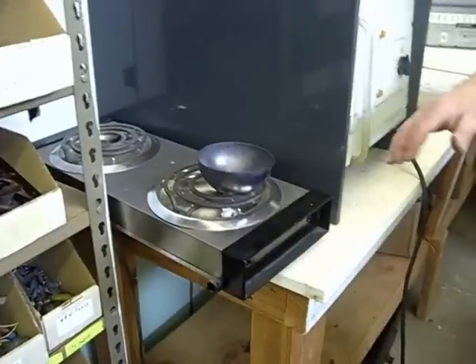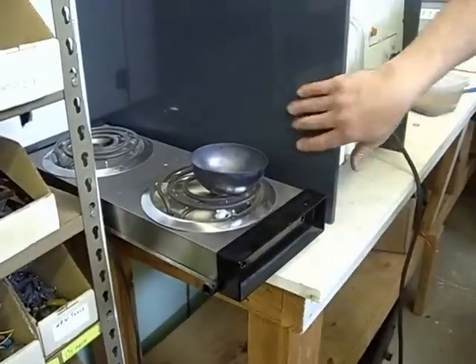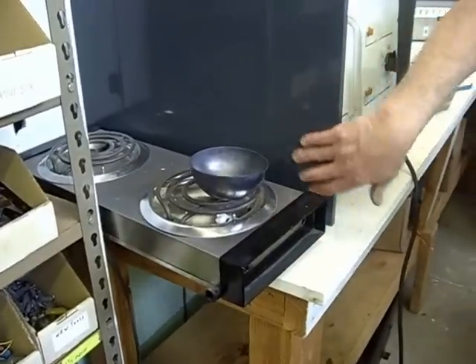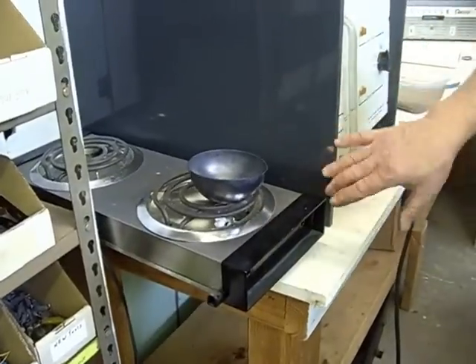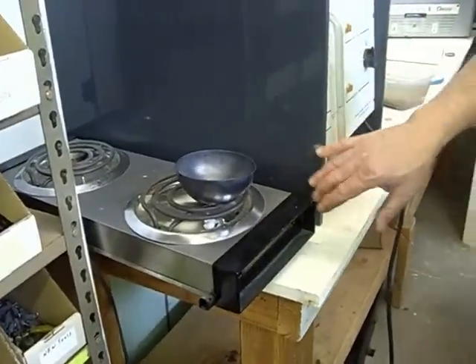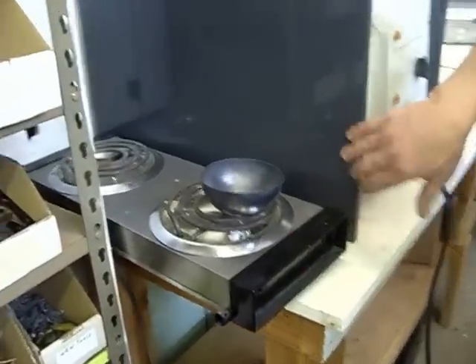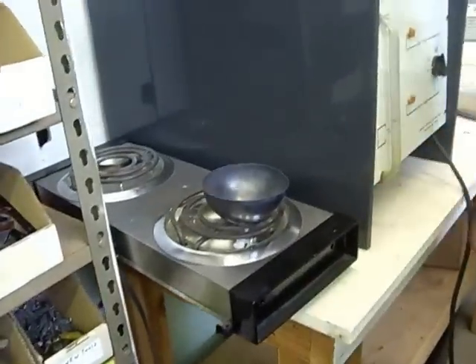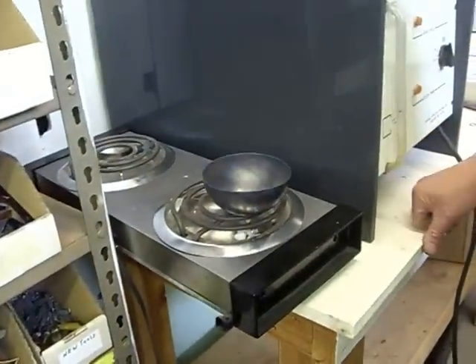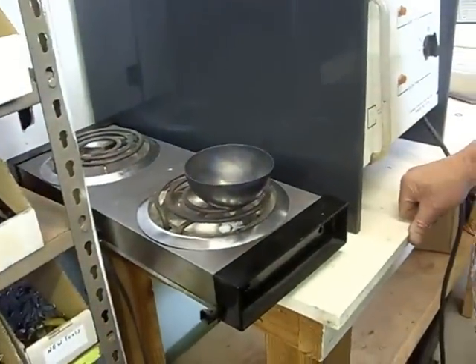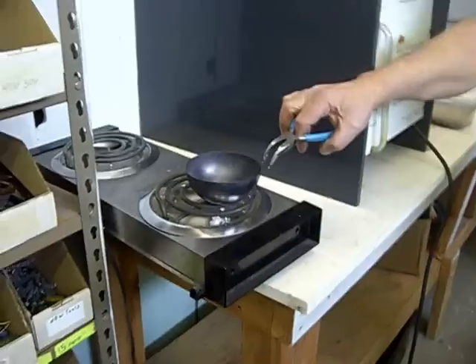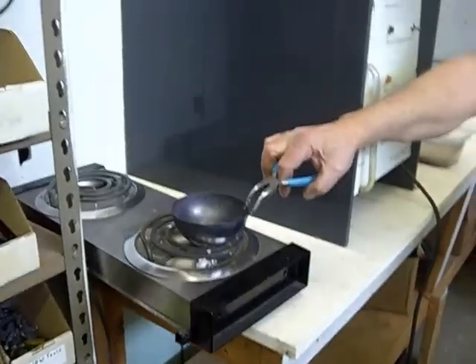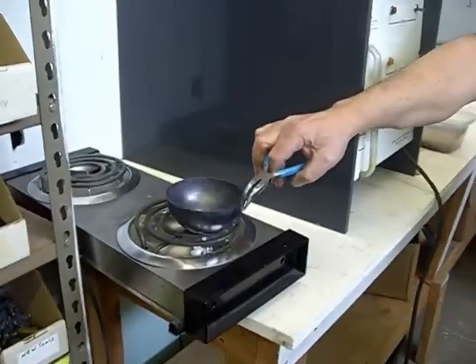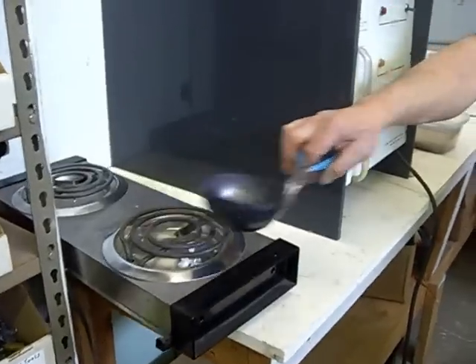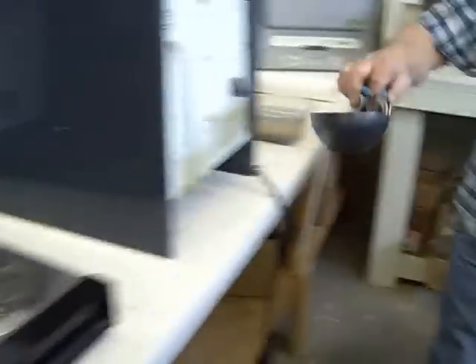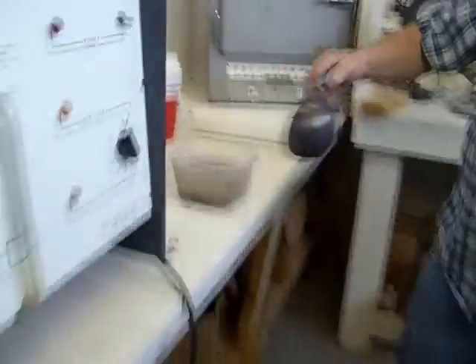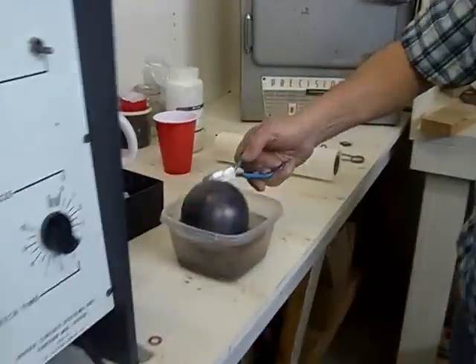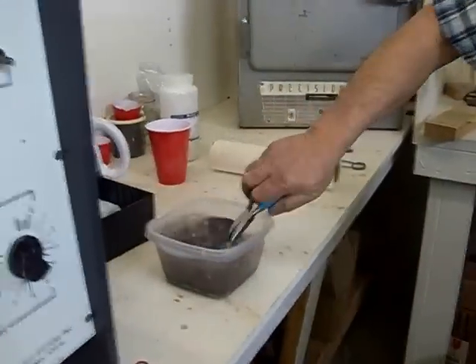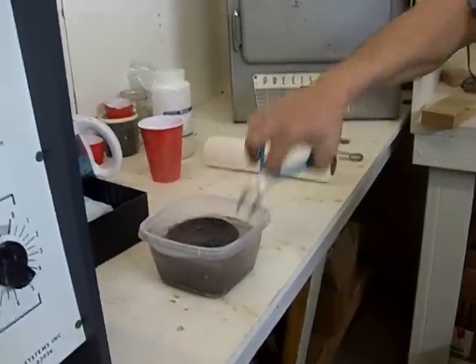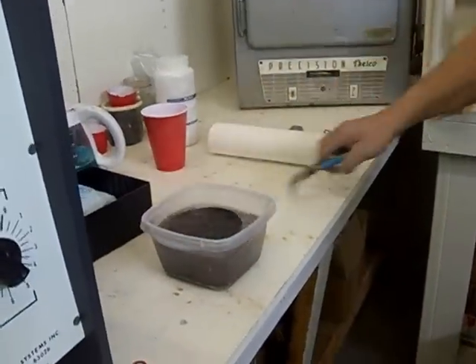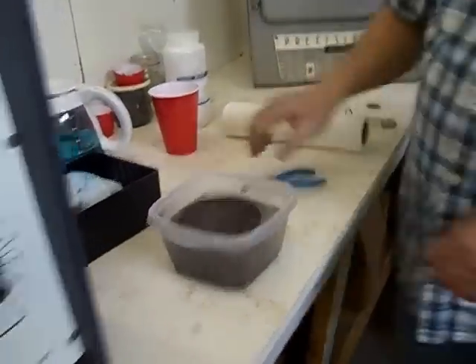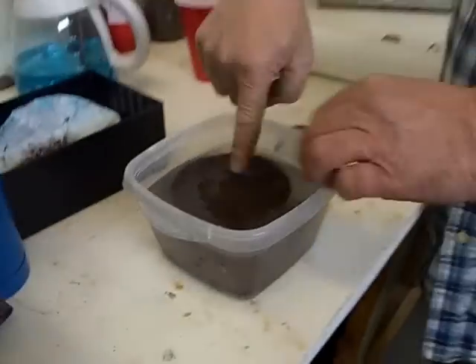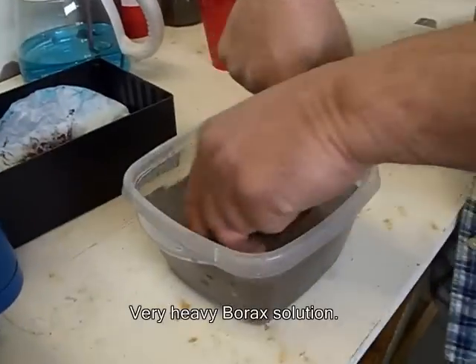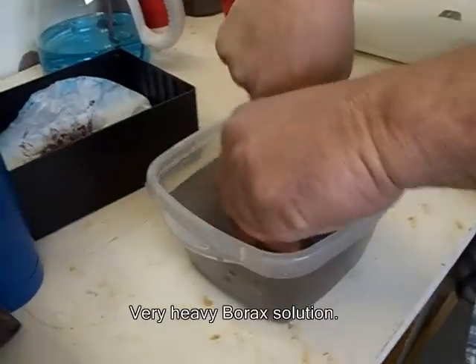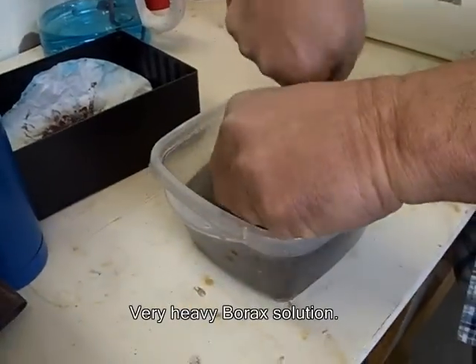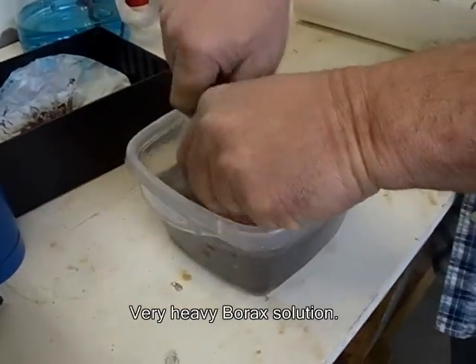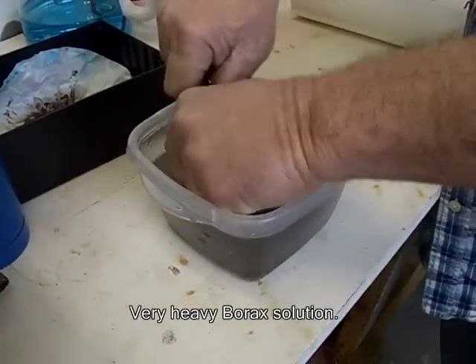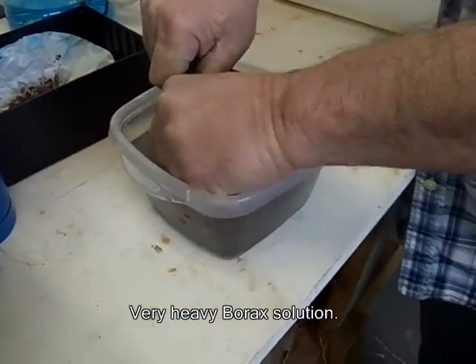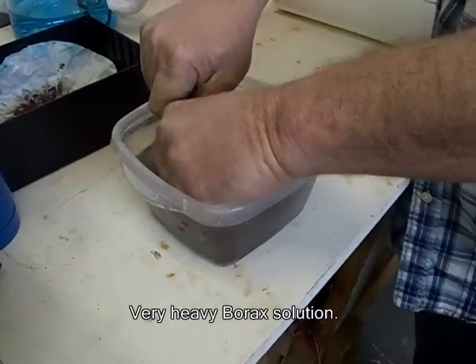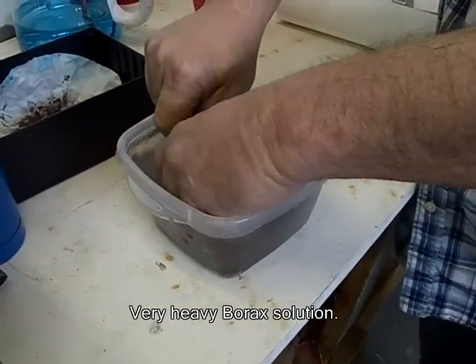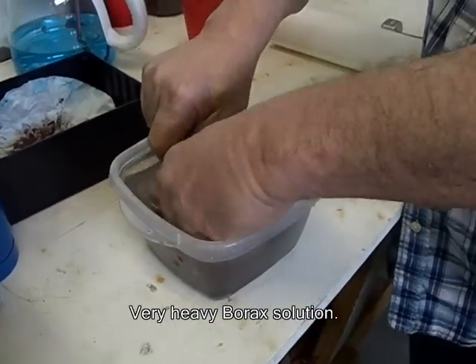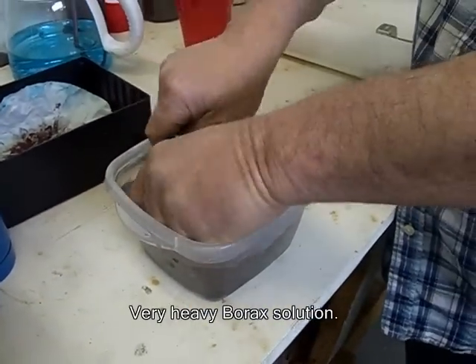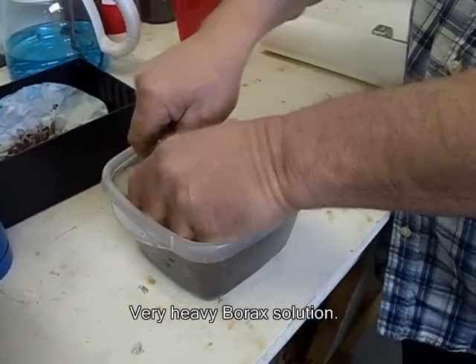What we want to do is we want to heat this. That's a heavy borax solution — just regular plain old boxed borax.